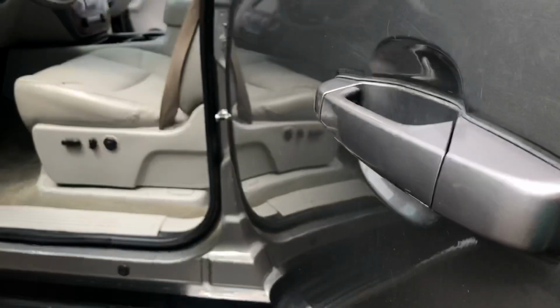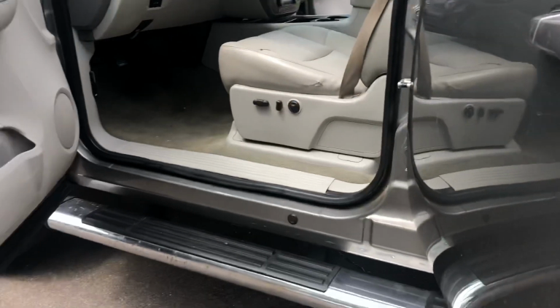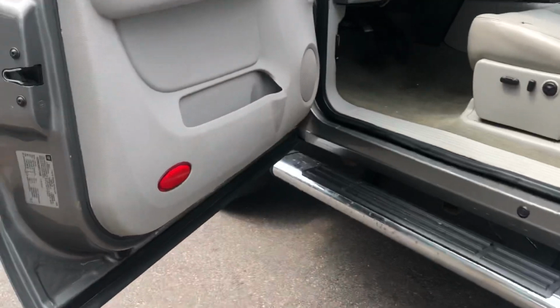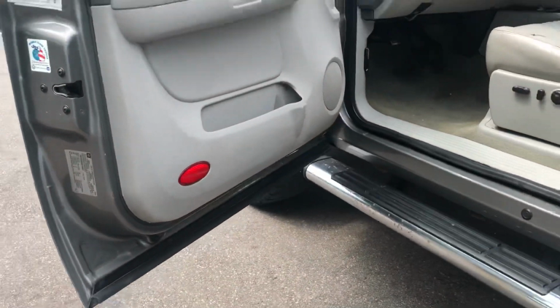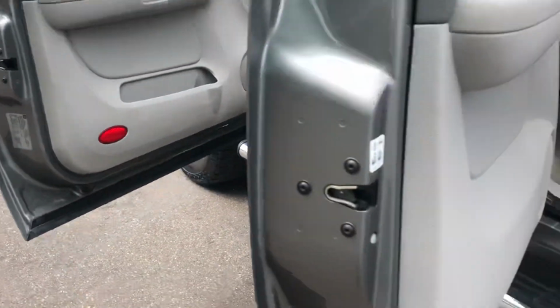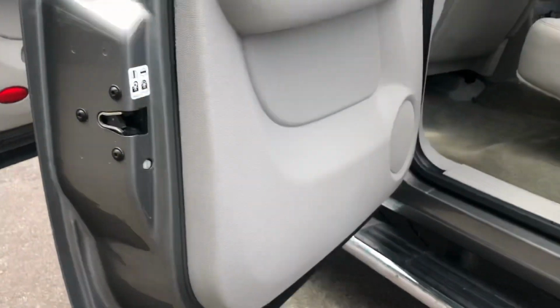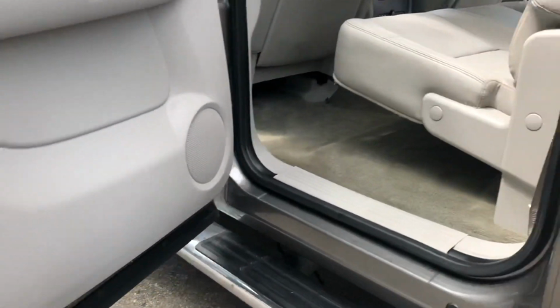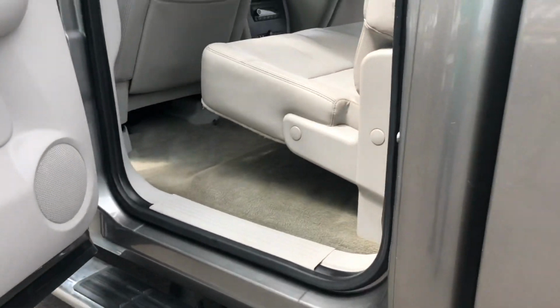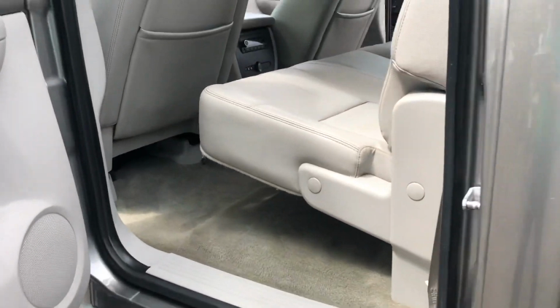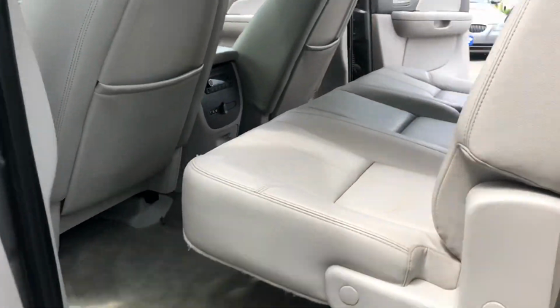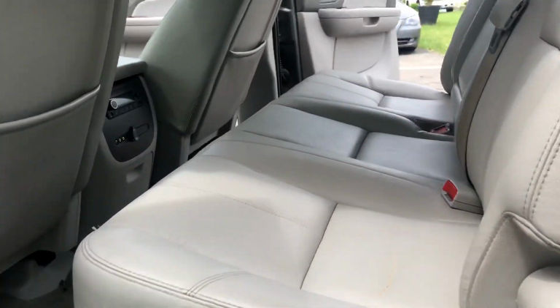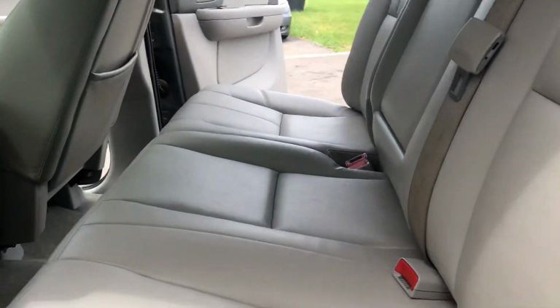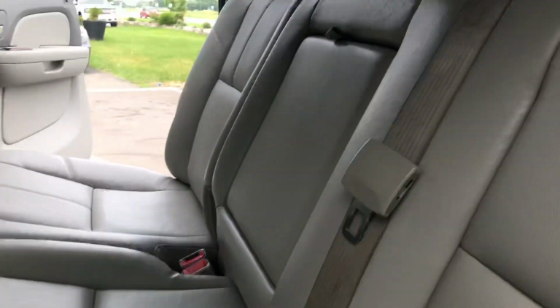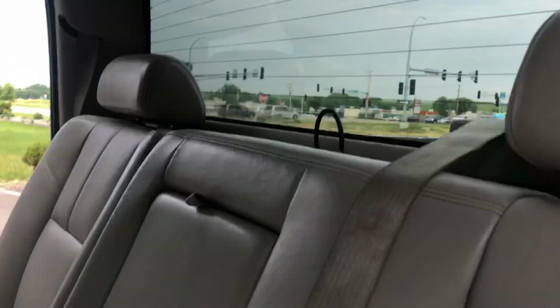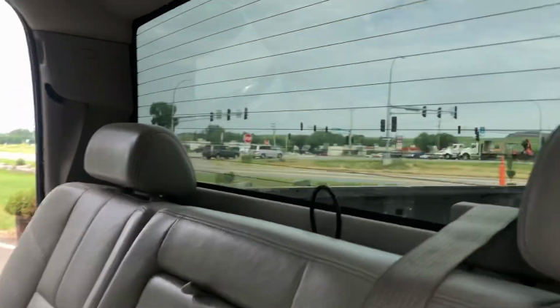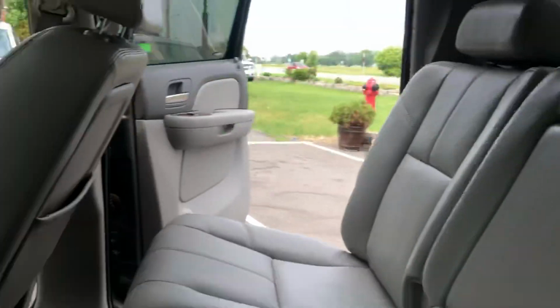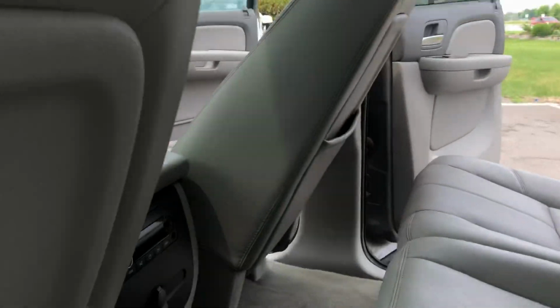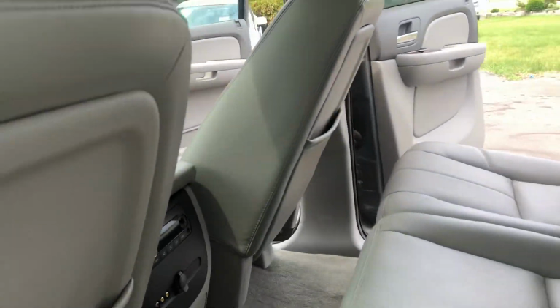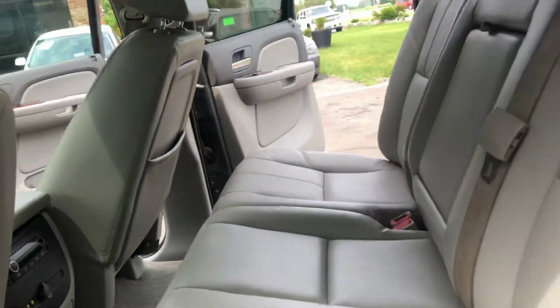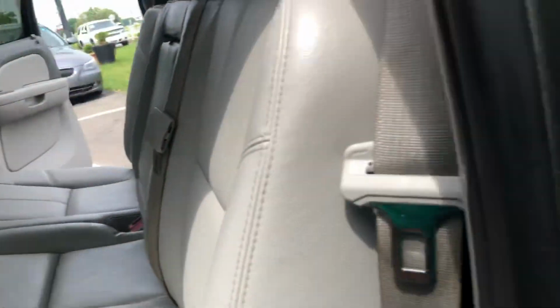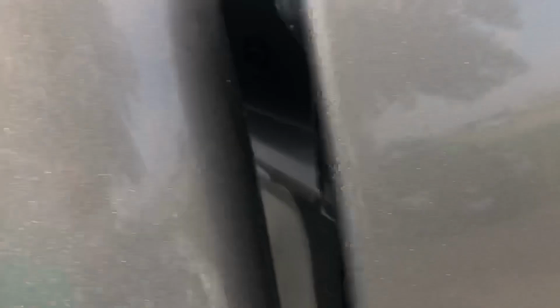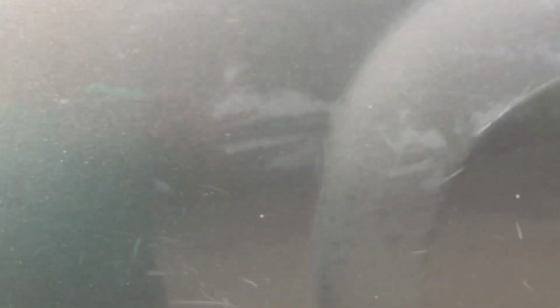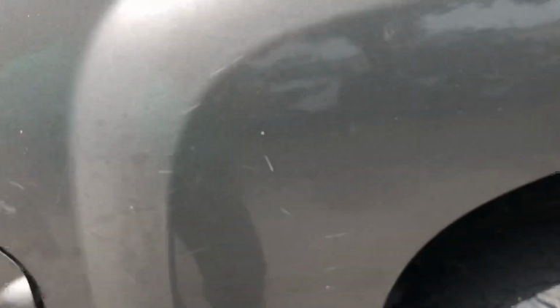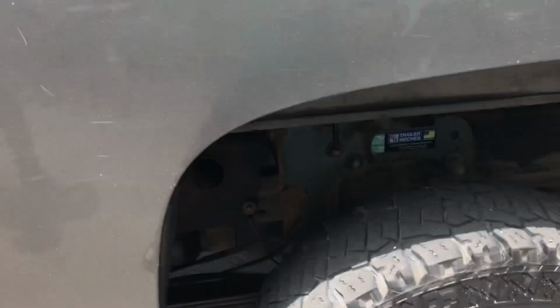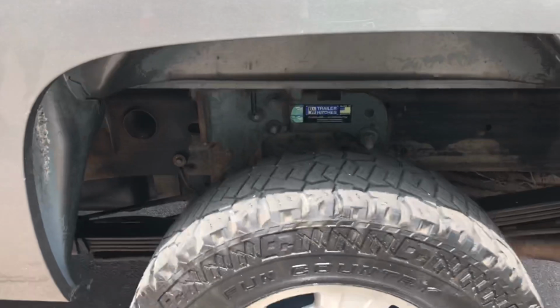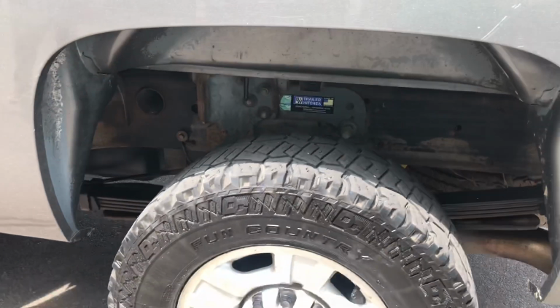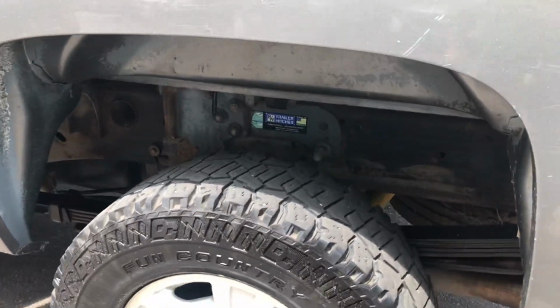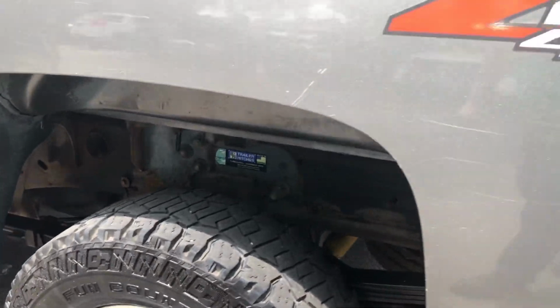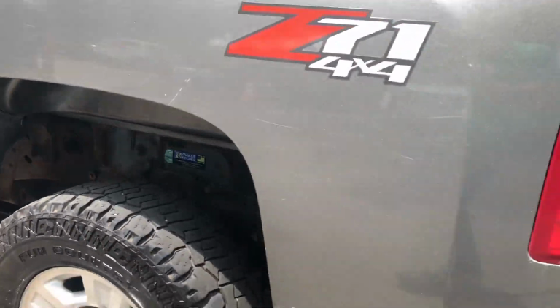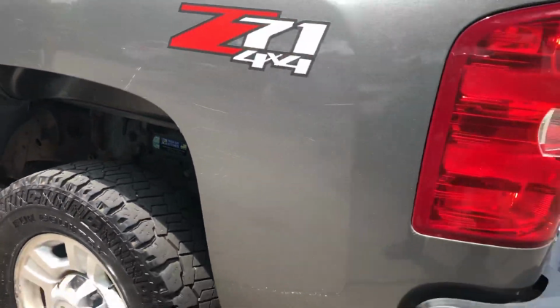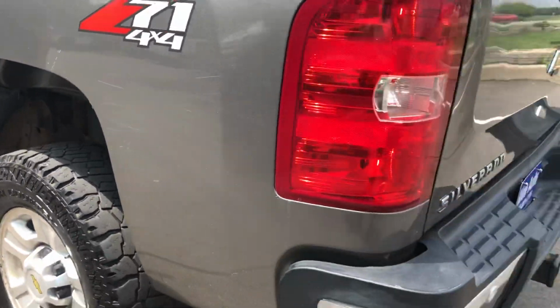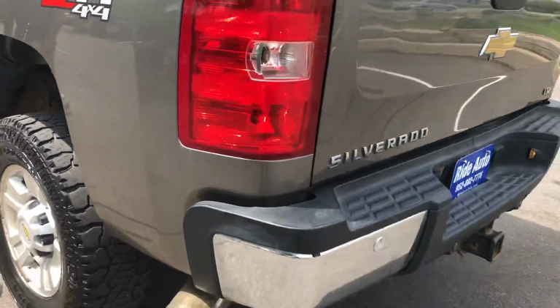Under the doors and the cab corners on this truck are really clean. Here's the back seat — rear defroster.